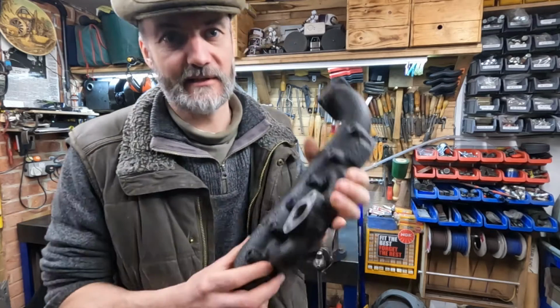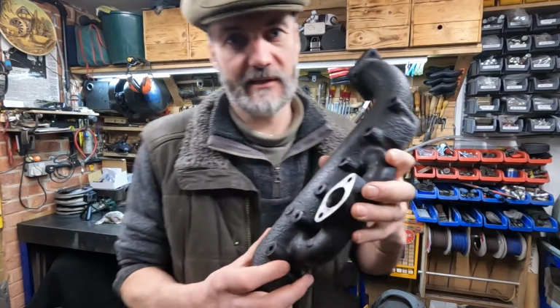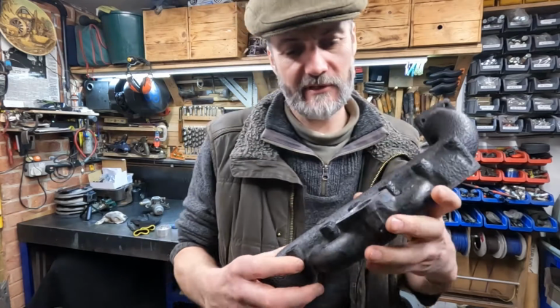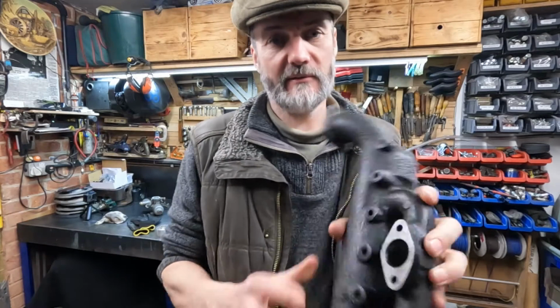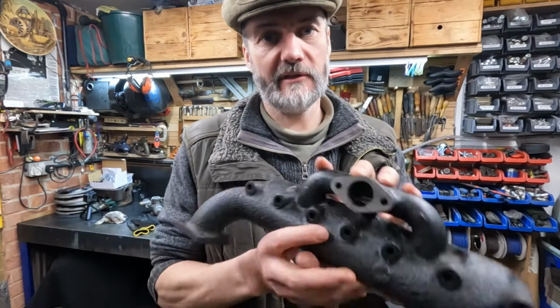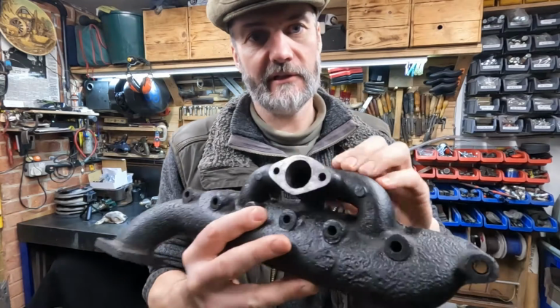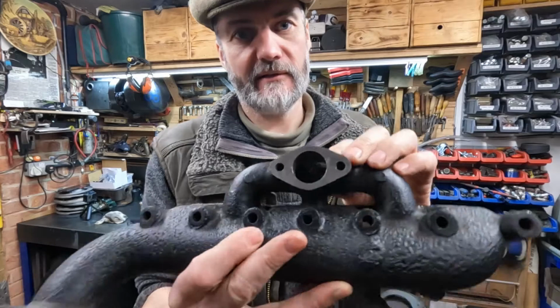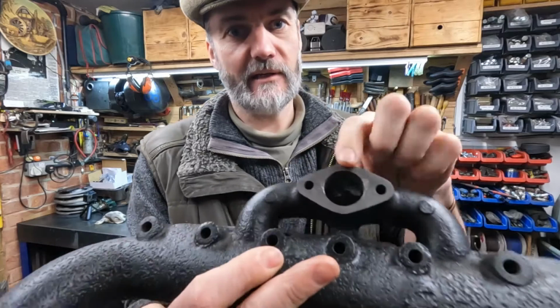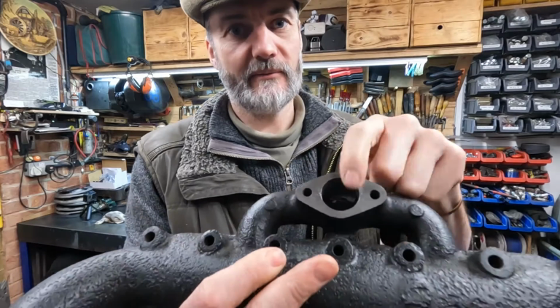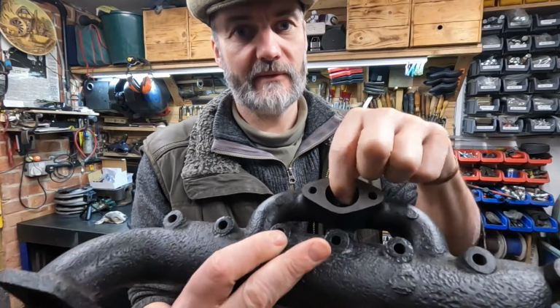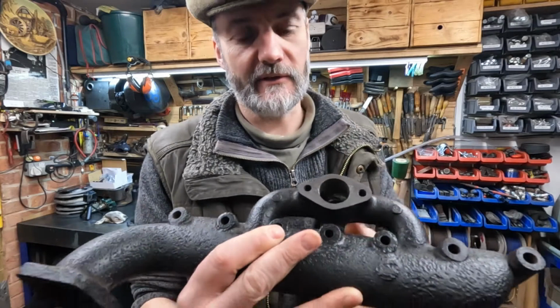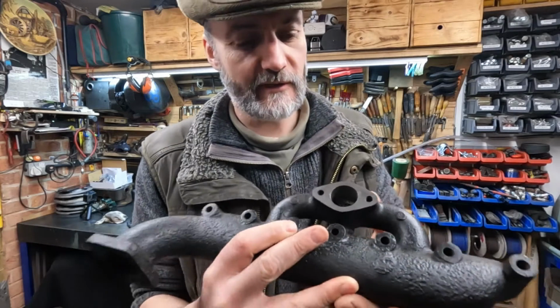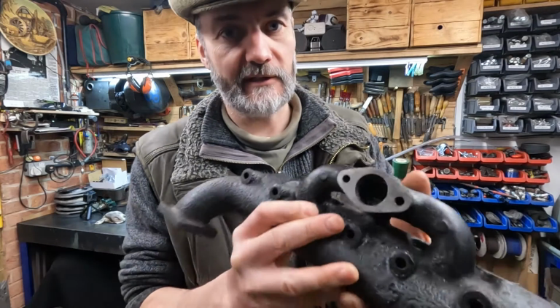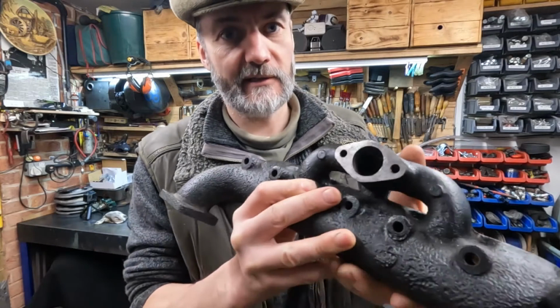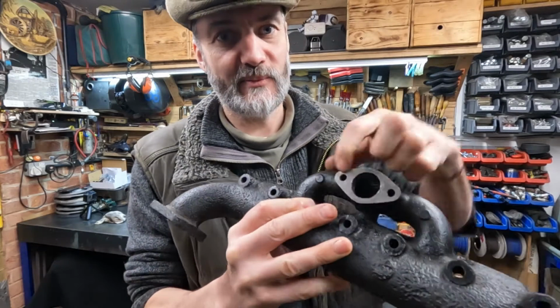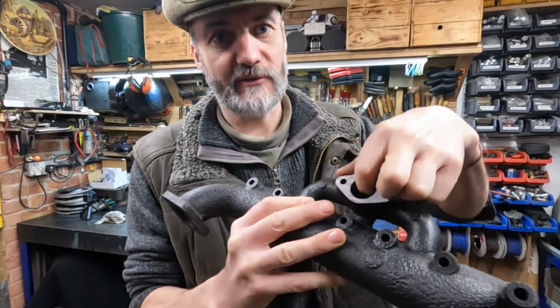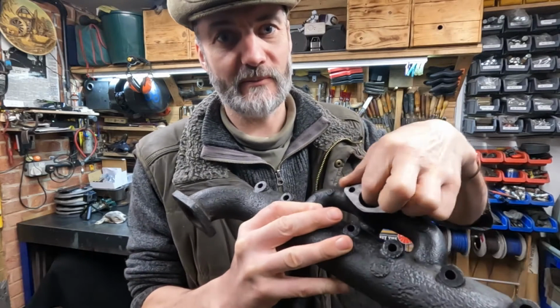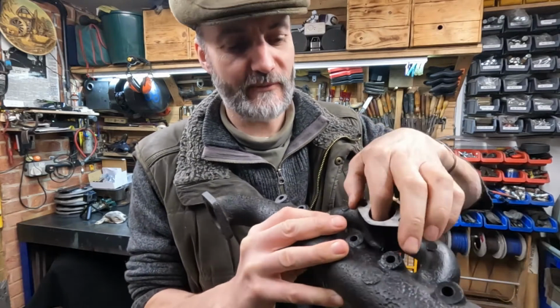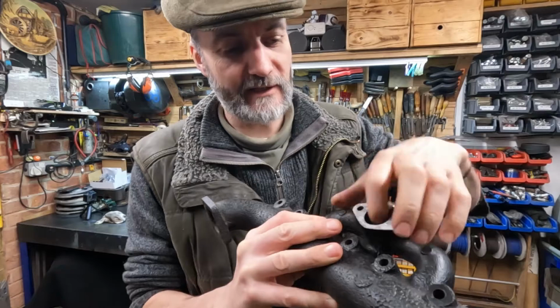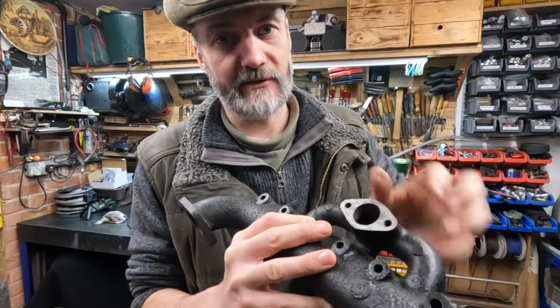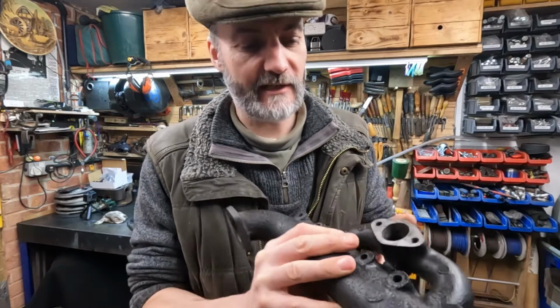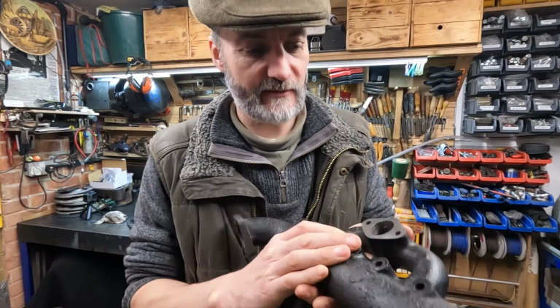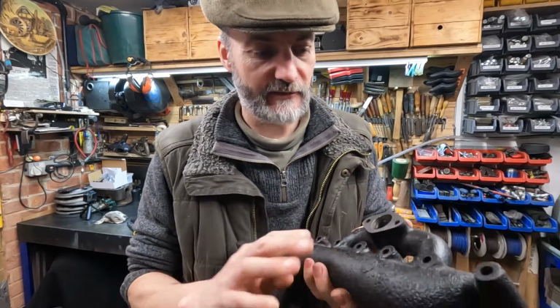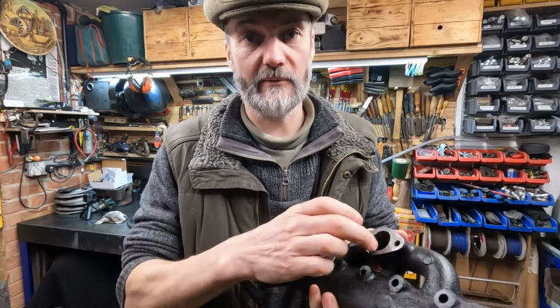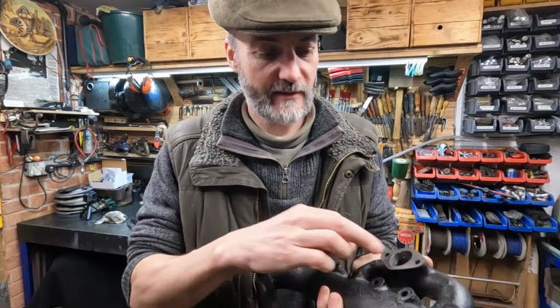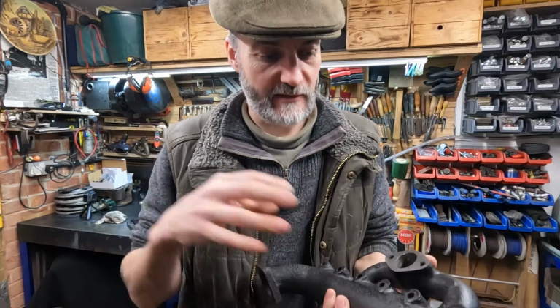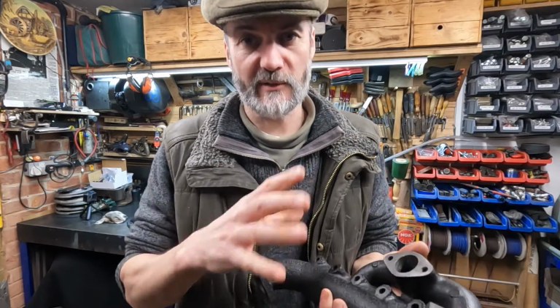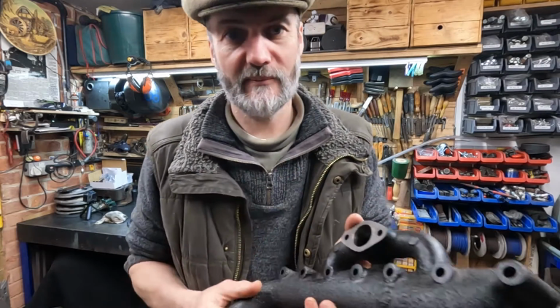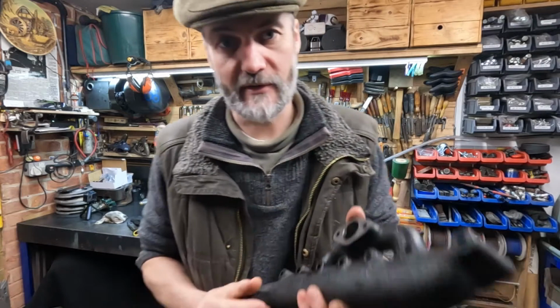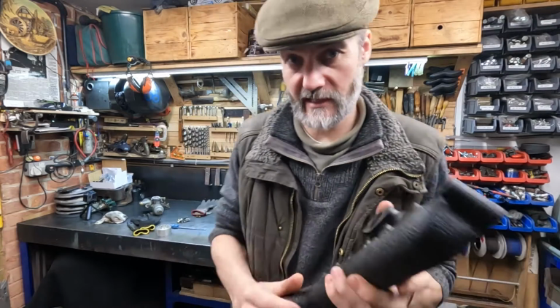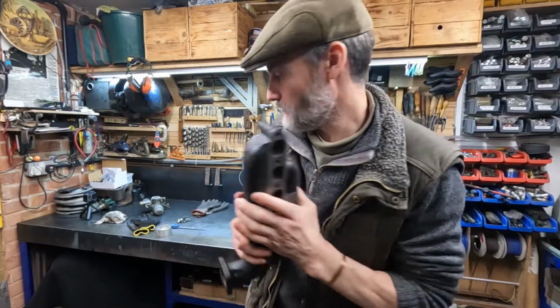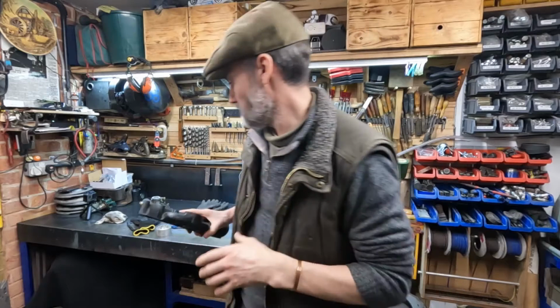So with the die grinder now — not that you can see a great deal in there — but this is all rounded out inside there so we've got a nice flow and it's all open. So the next thing we're going to do...